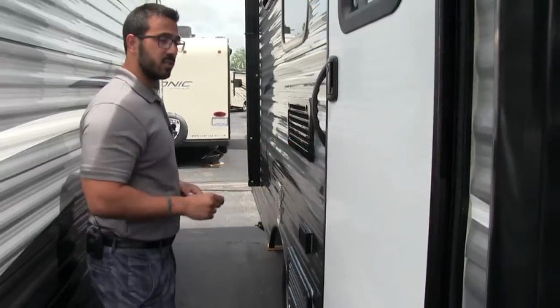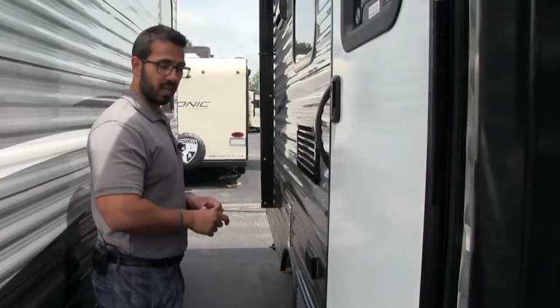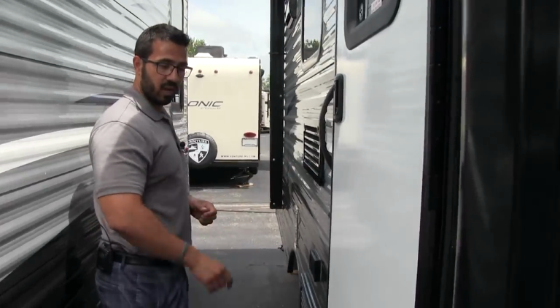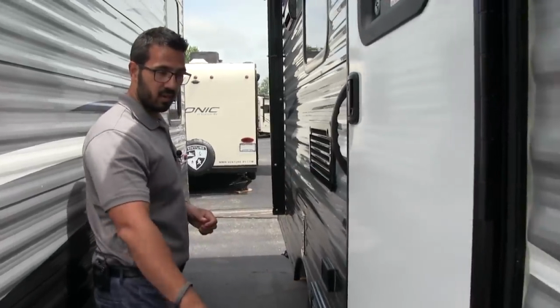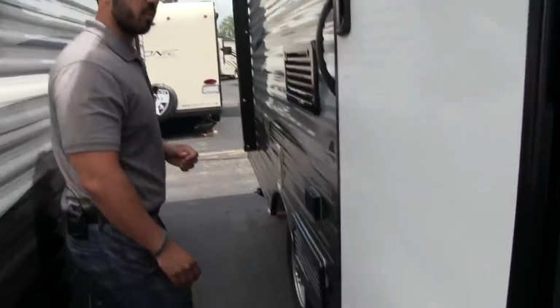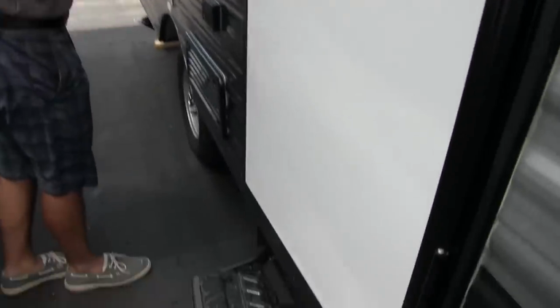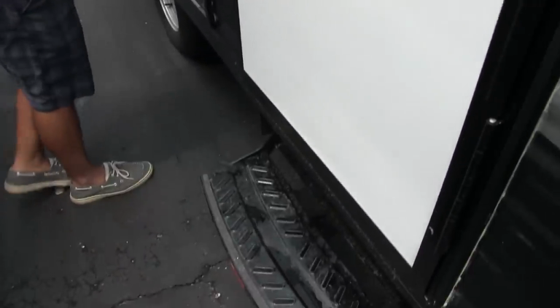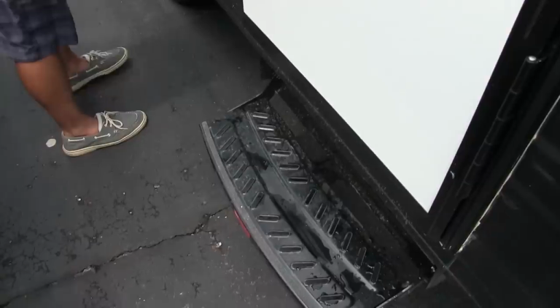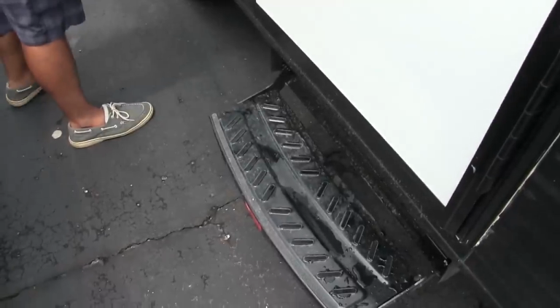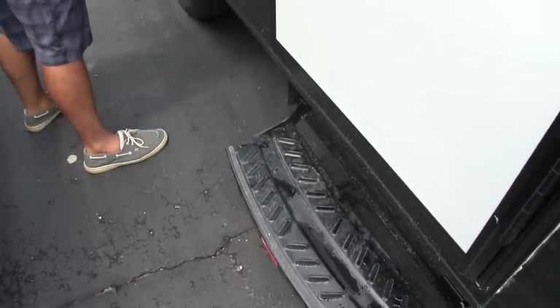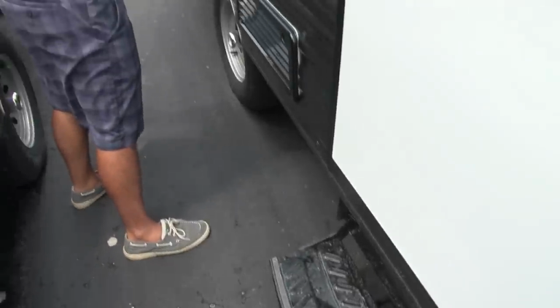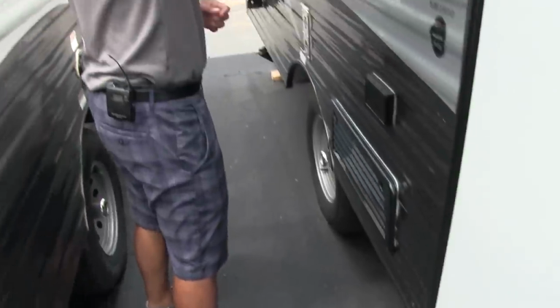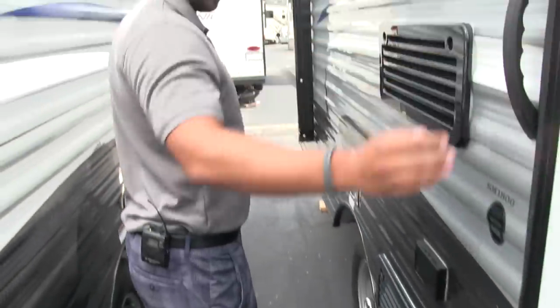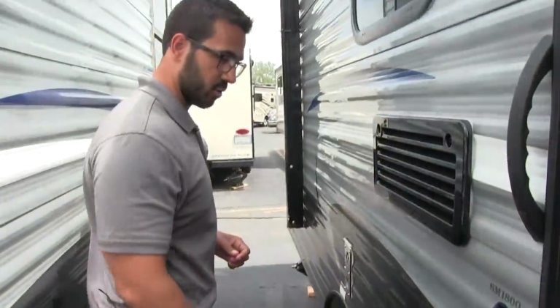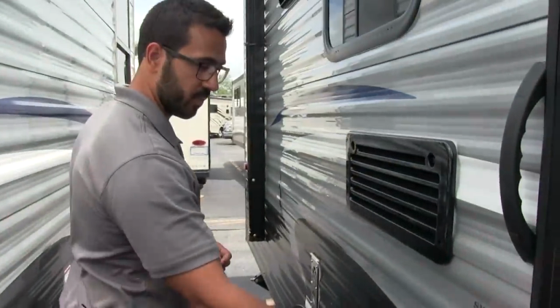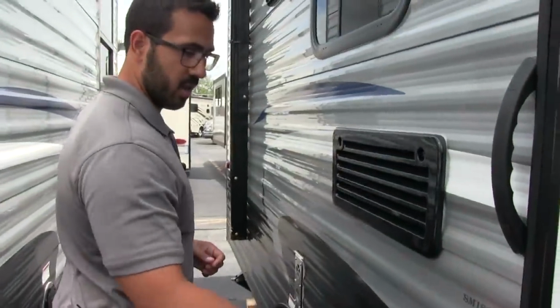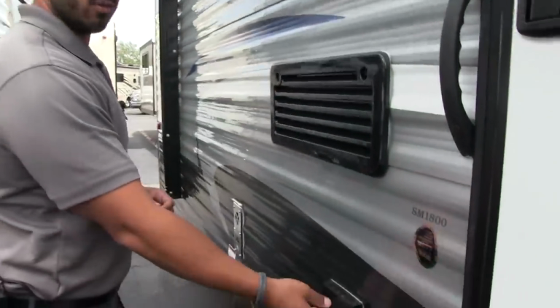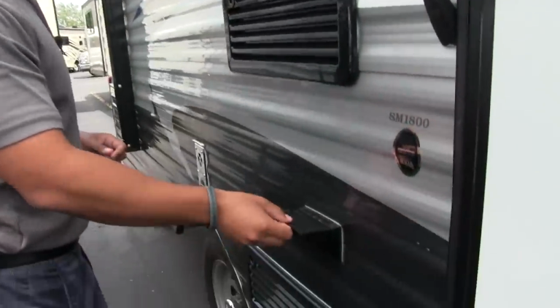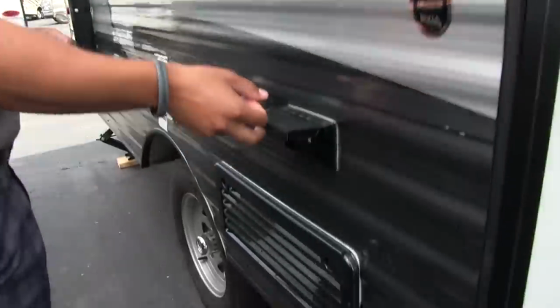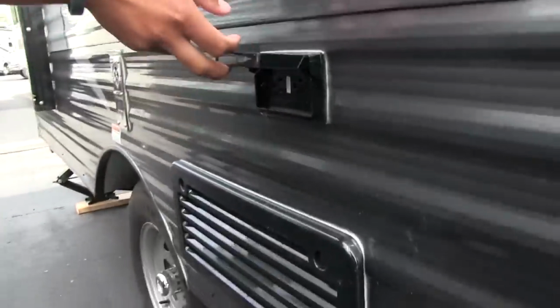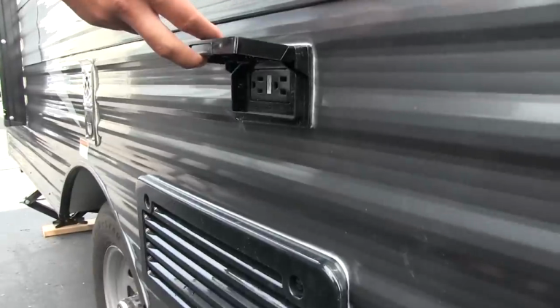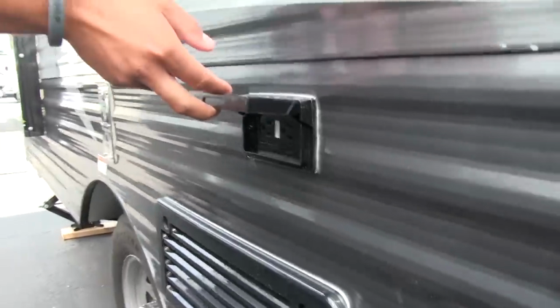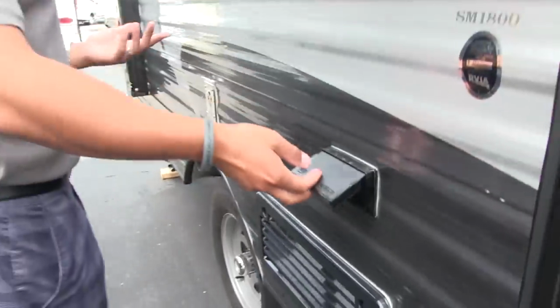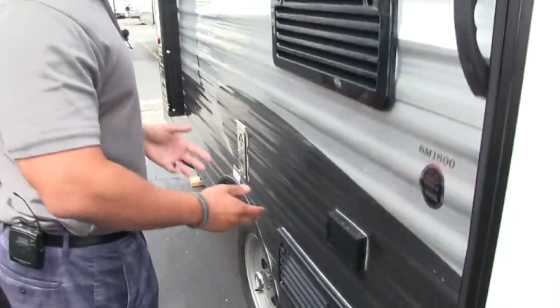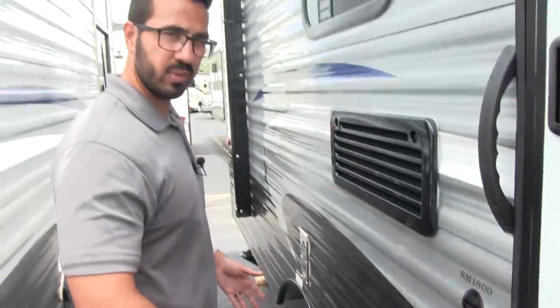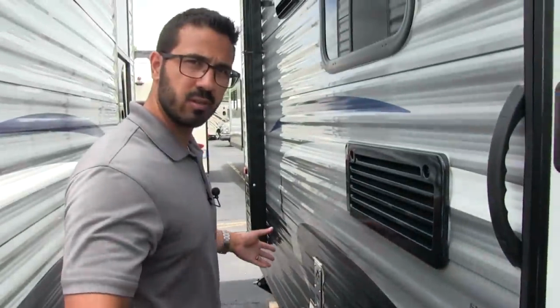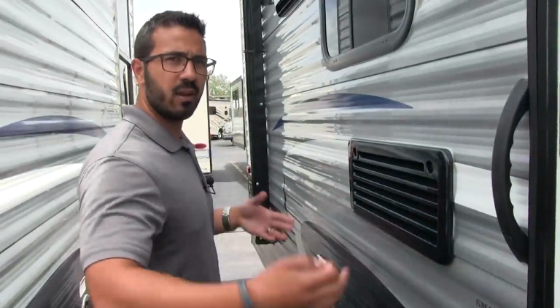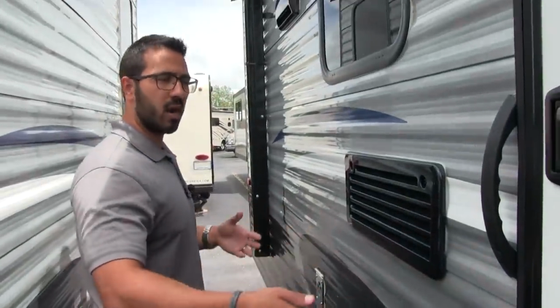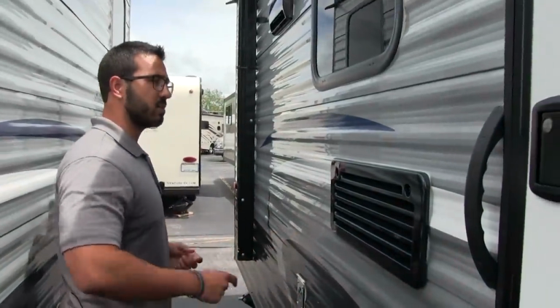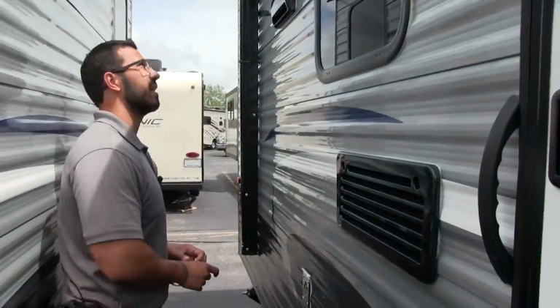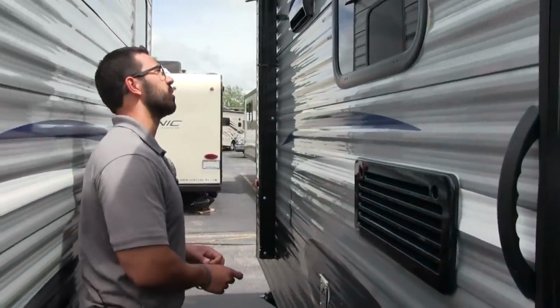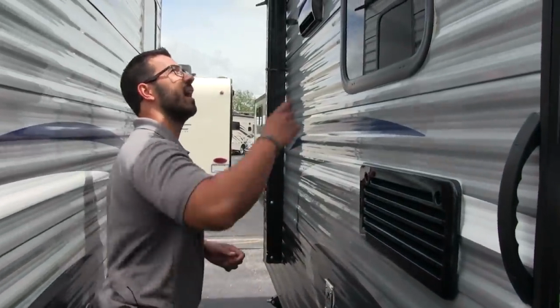The entrance into the camper is right here. You have a folding step as well as a grab handle for some extra grip. There's an electrical outlet right outside in case you need to plug anything in — if you want to set up a table or have a crock pot outside, that's where you plug it in.